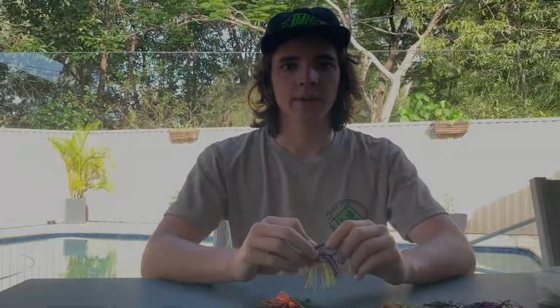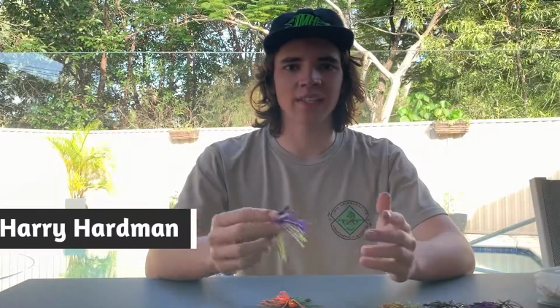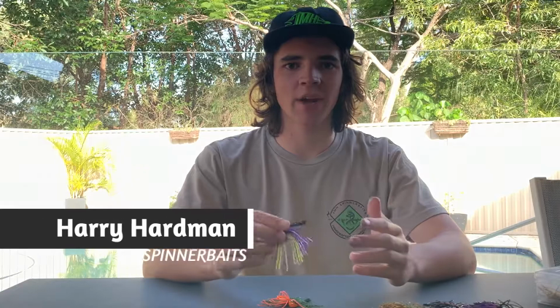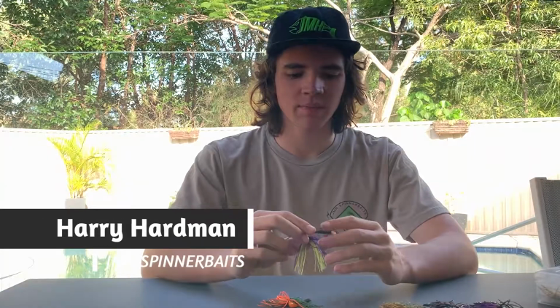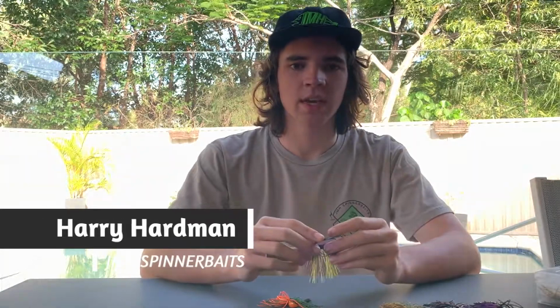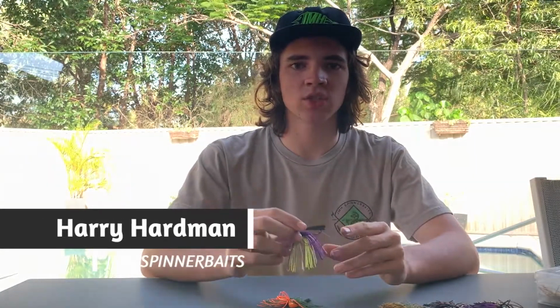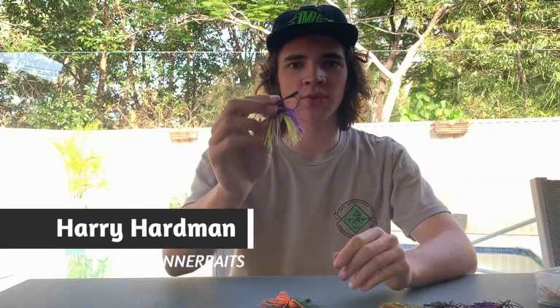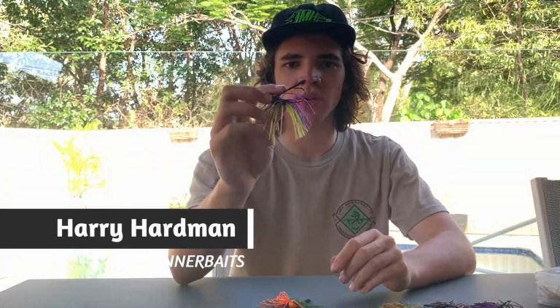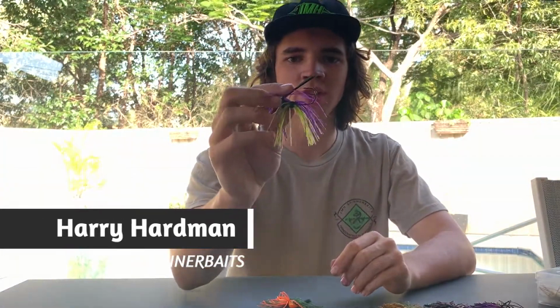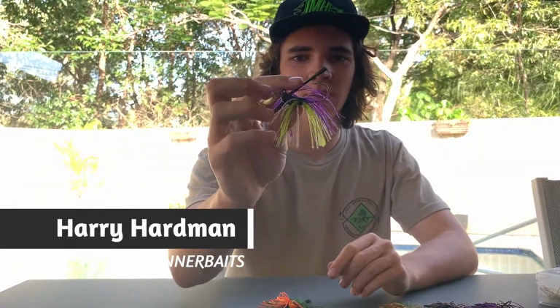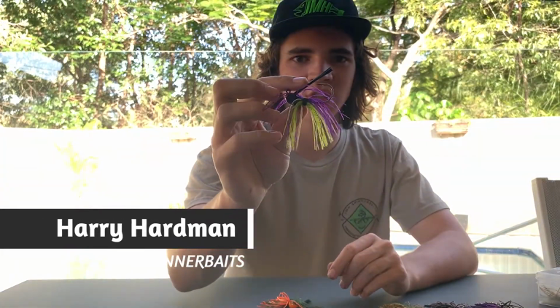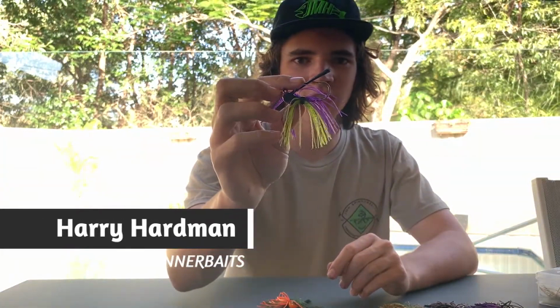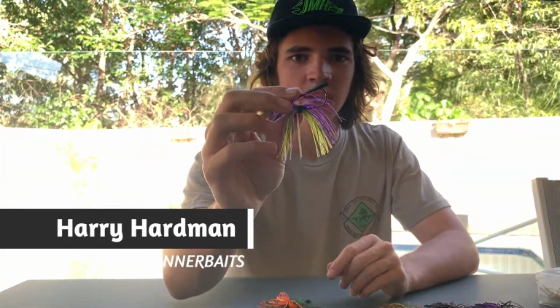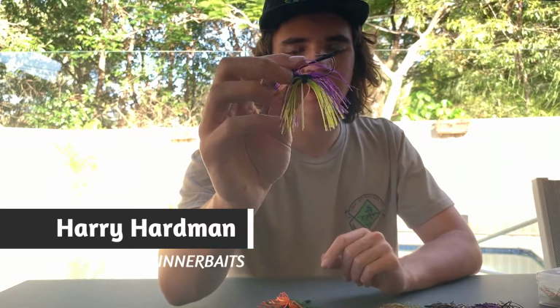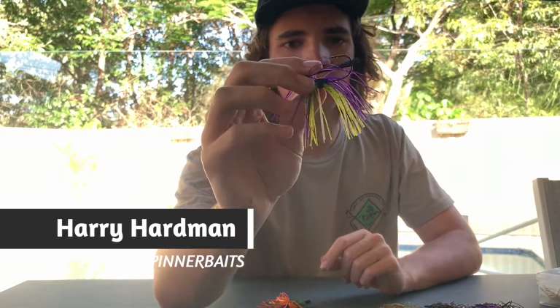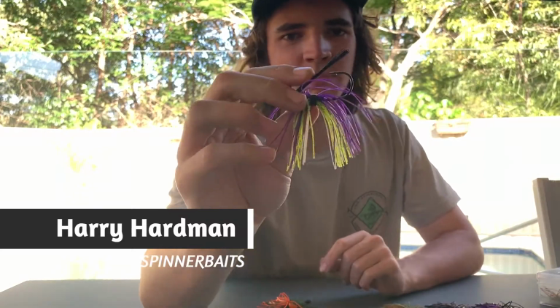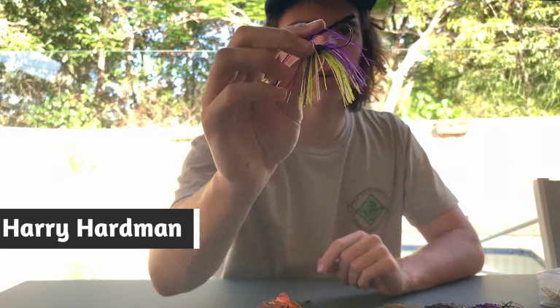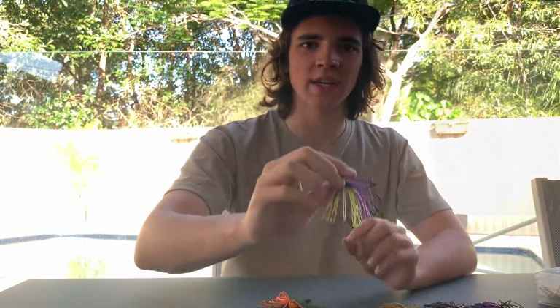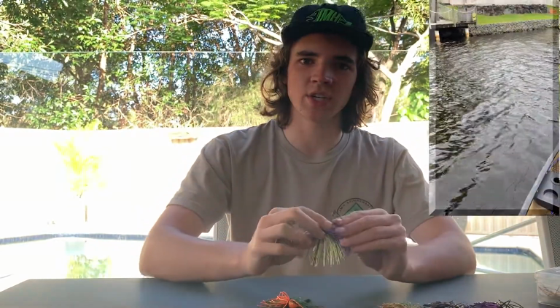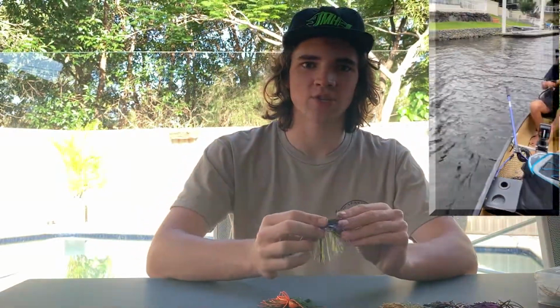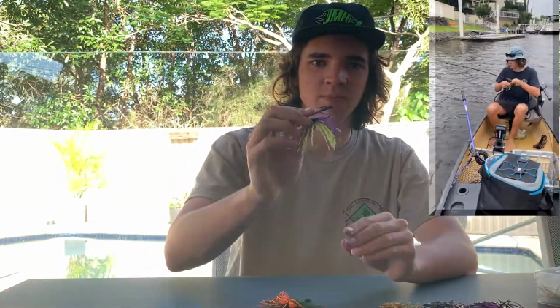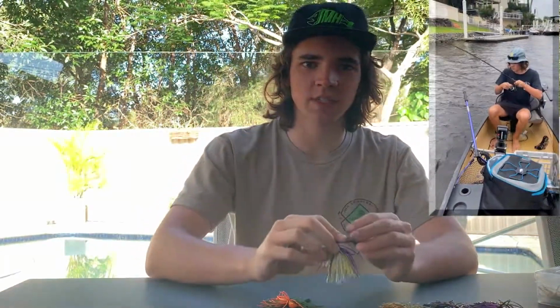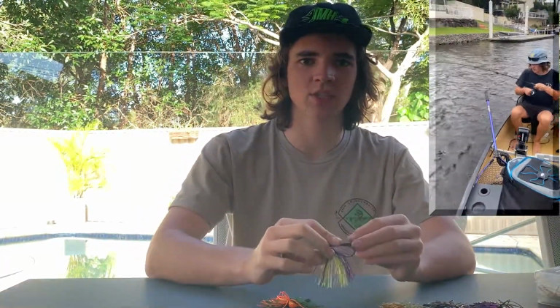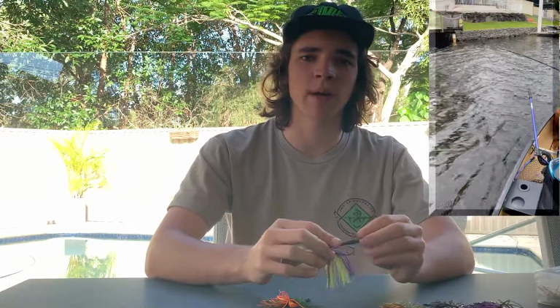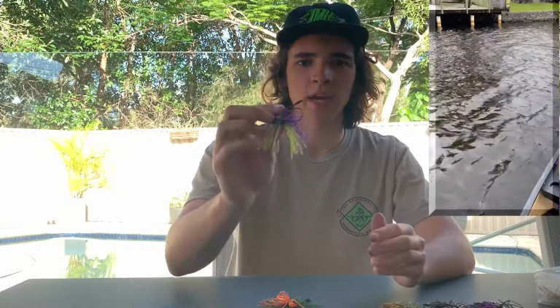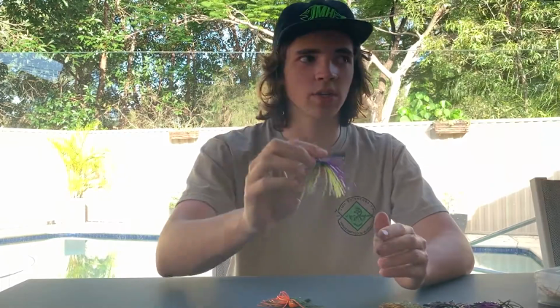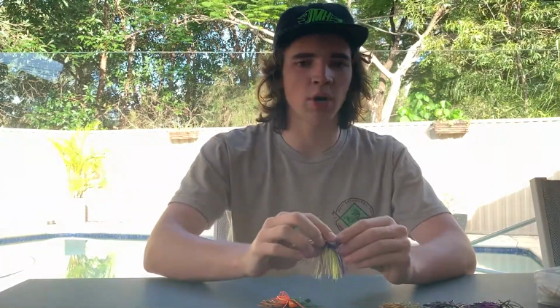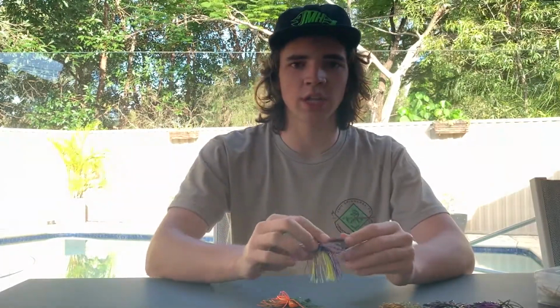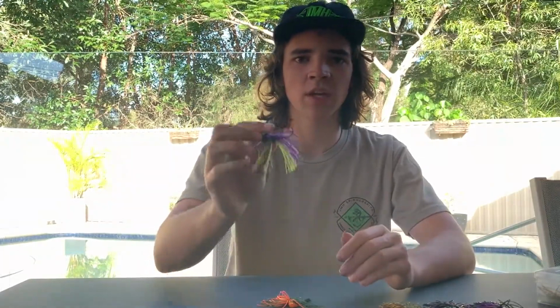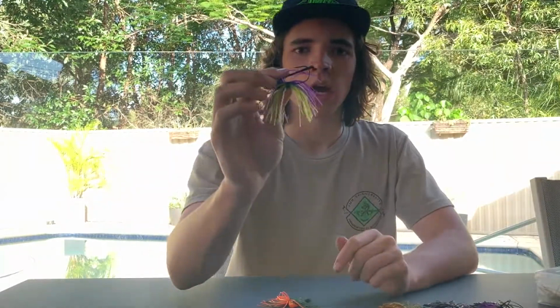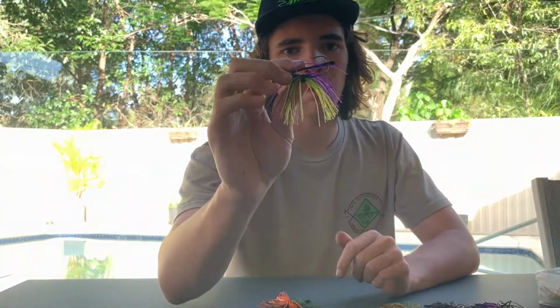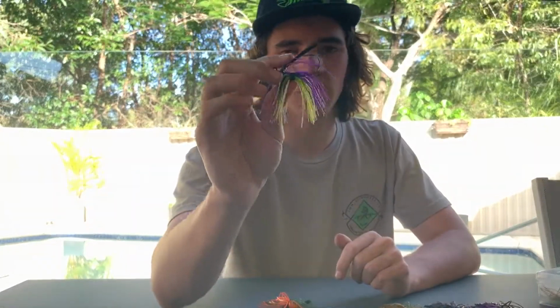G'day guys, Harry Hardman here. Today I'd just like to run you through the brand new range of JMH Skirted Jigs. These have been purposely built for Australian conditions to catch Australian species such as Australian Bass and Golden Perch, Yellowbelly, and Murray Cod.